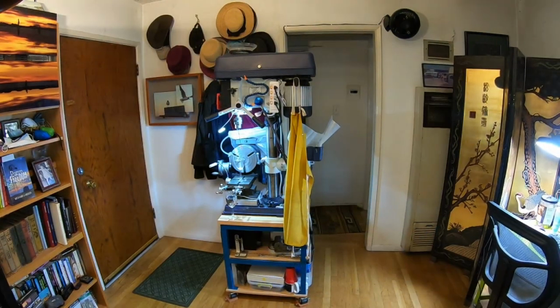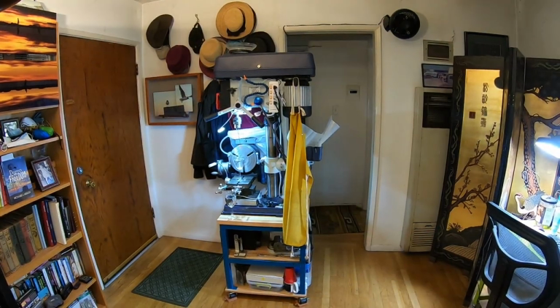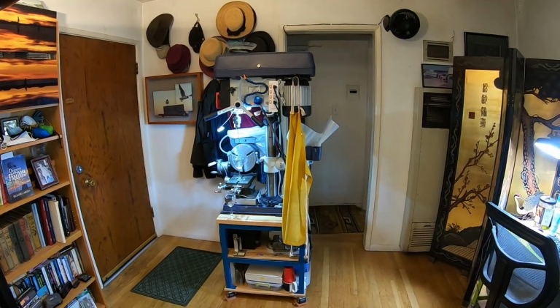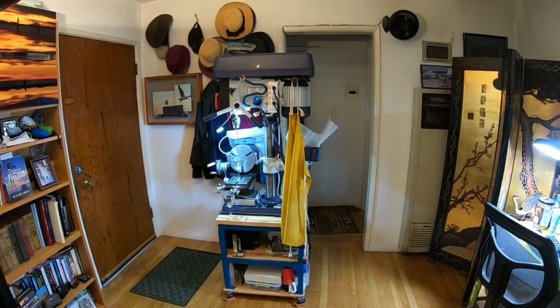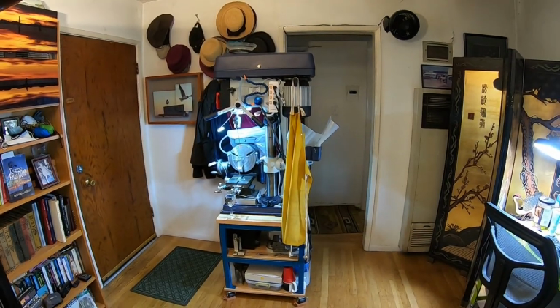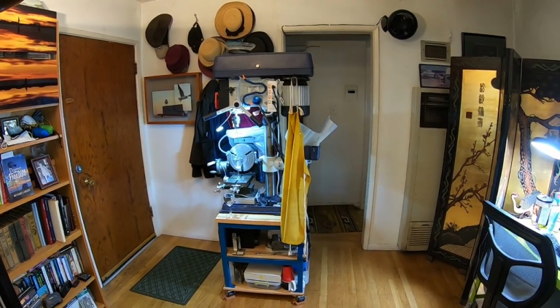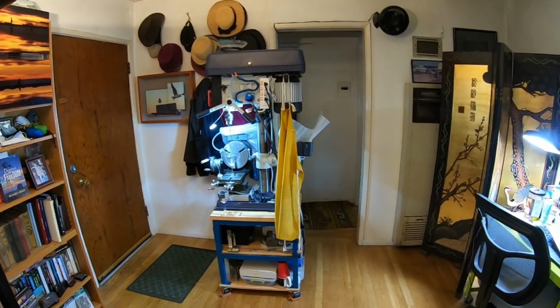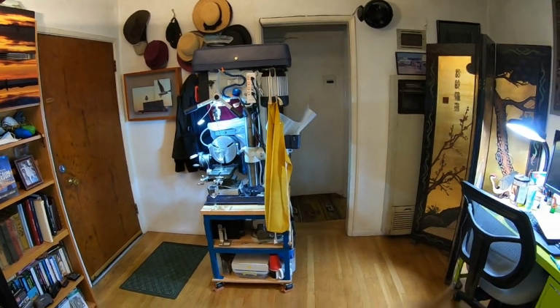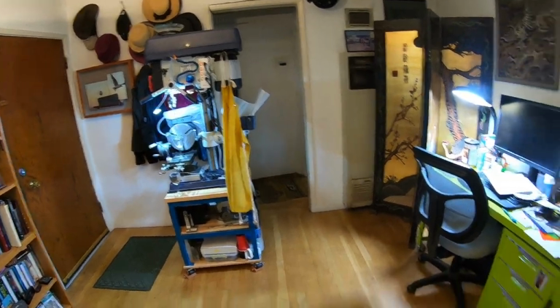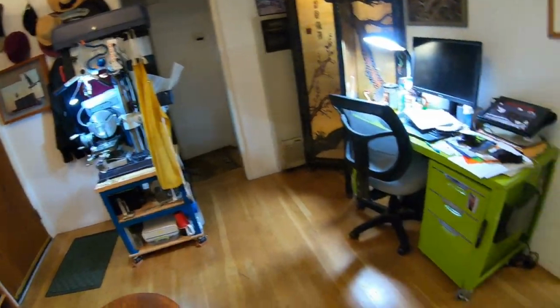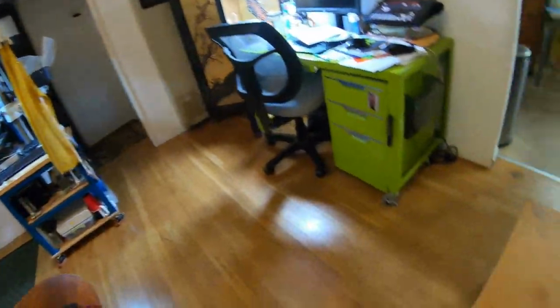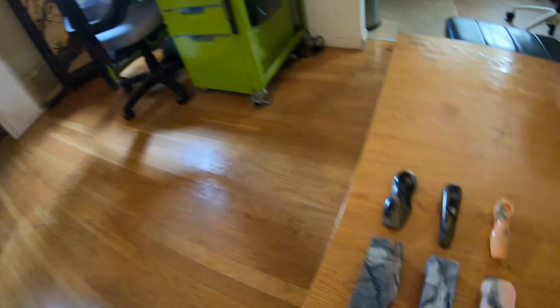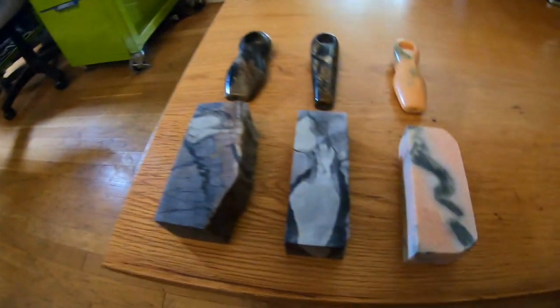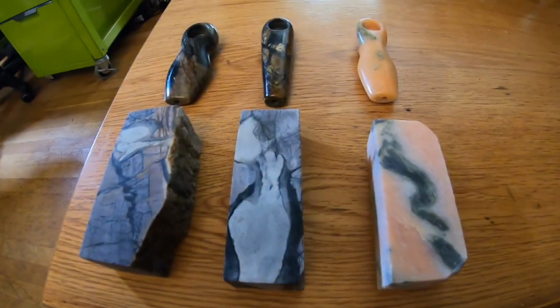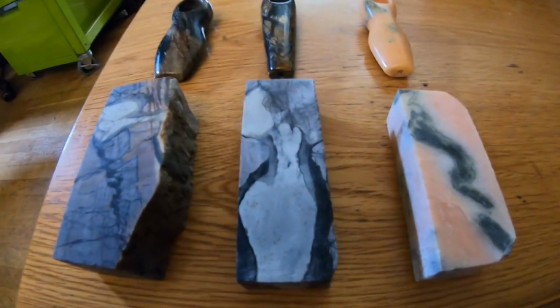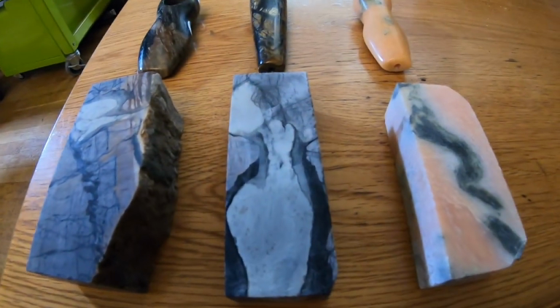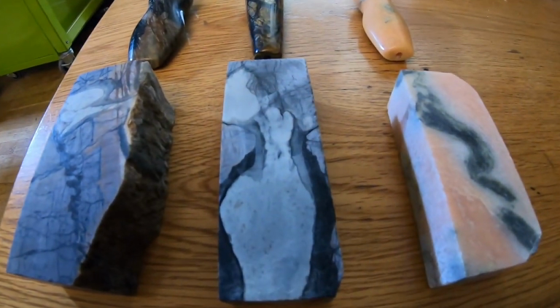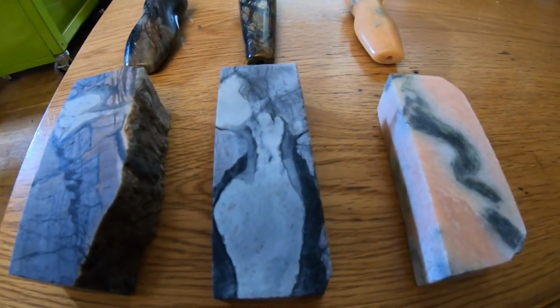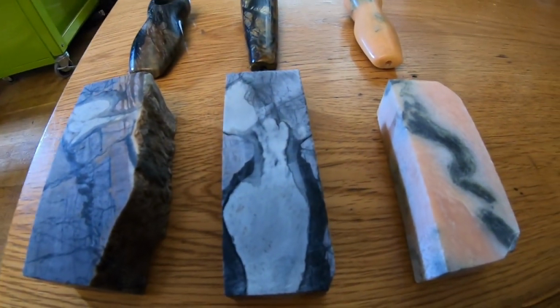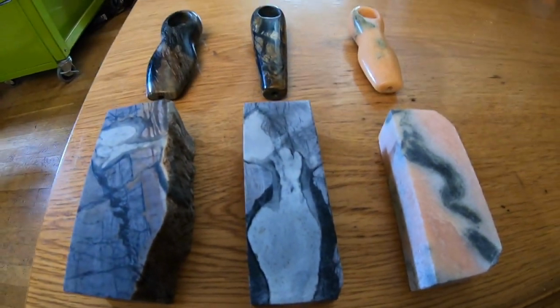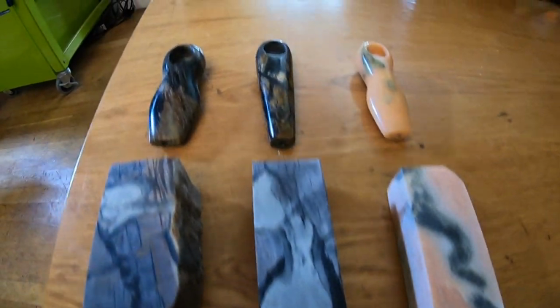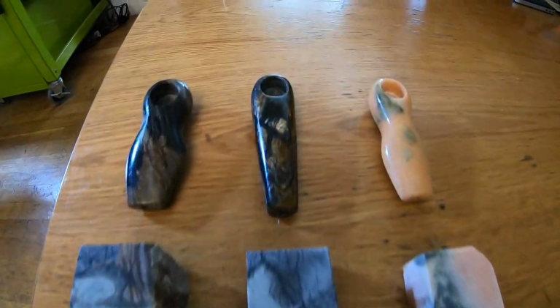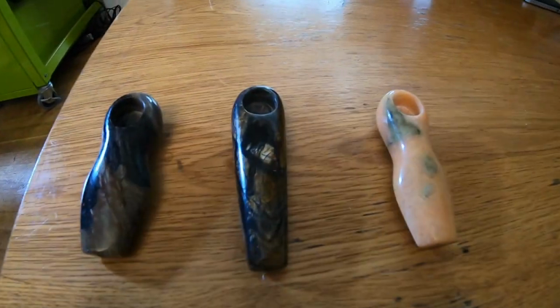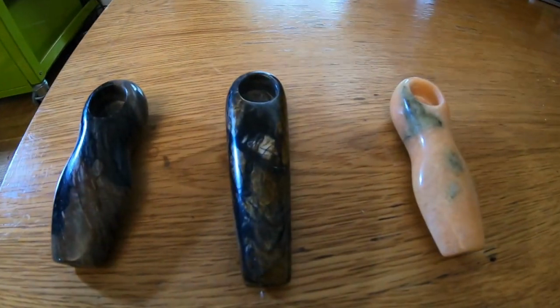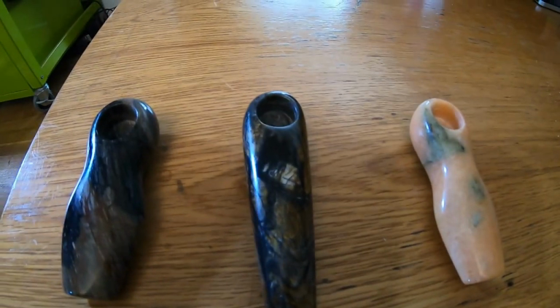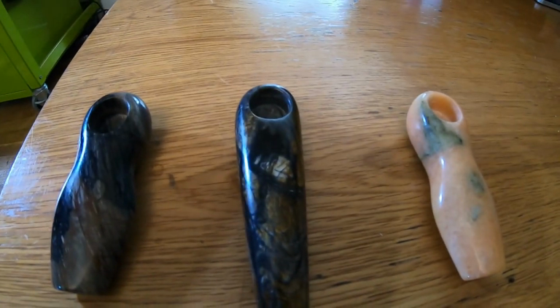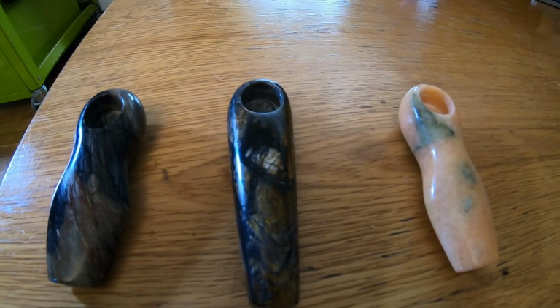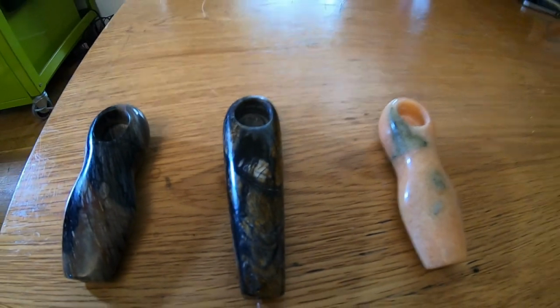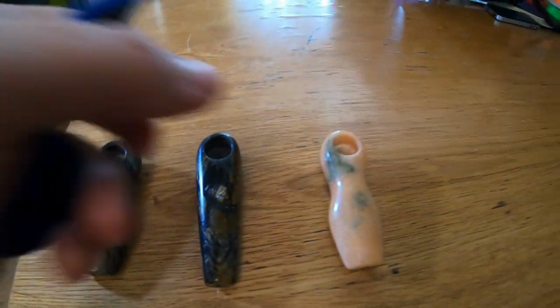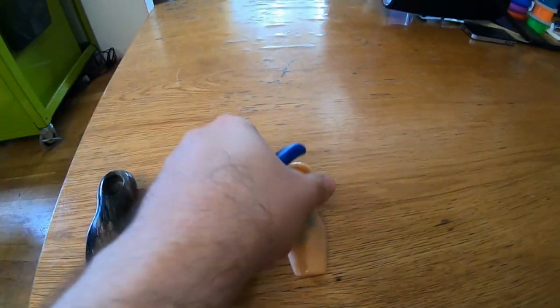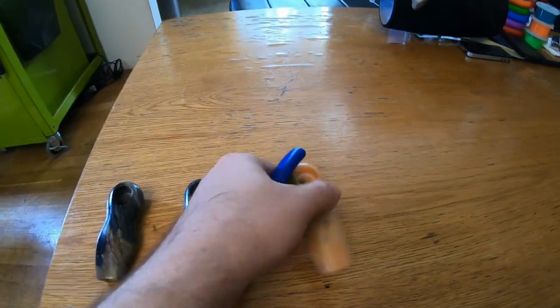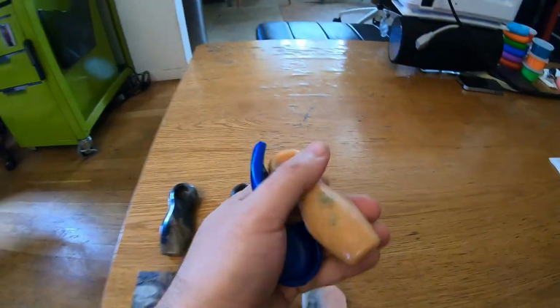With all that together and only three square feet, I have everything I need to turn blocks of stone like this into gorgeous polished pieces like this. I'm up to number 108 now.